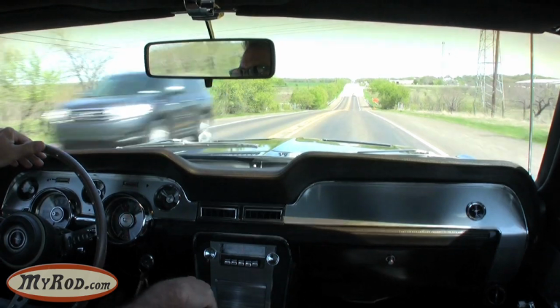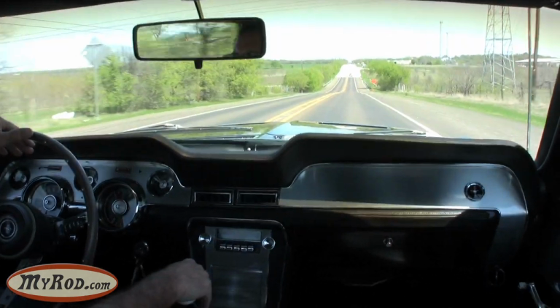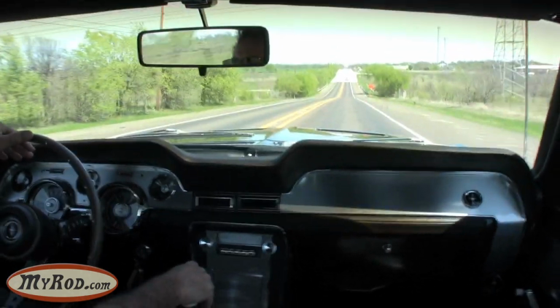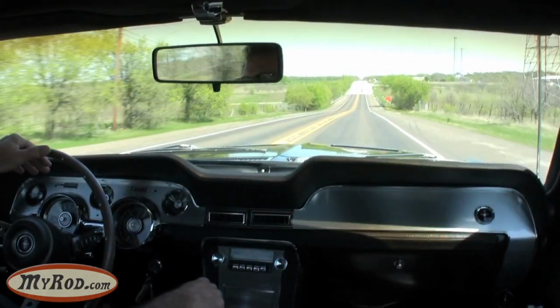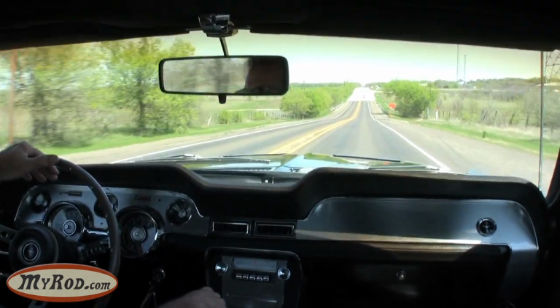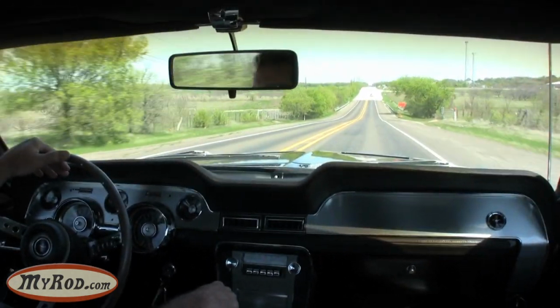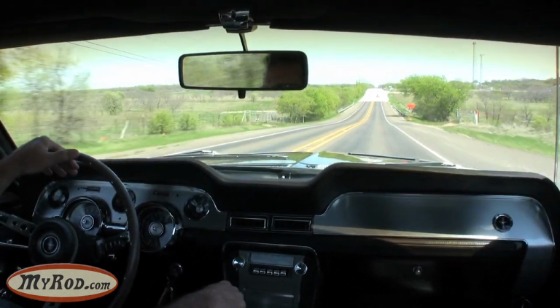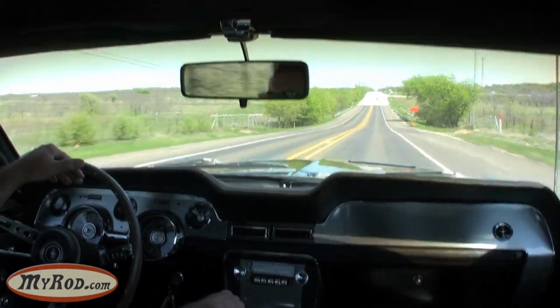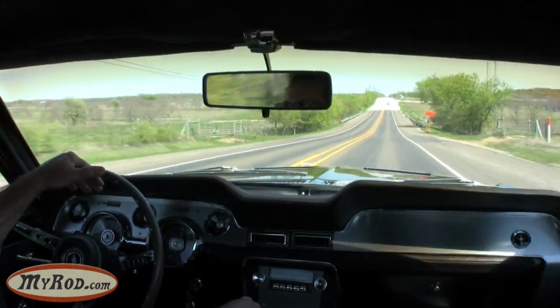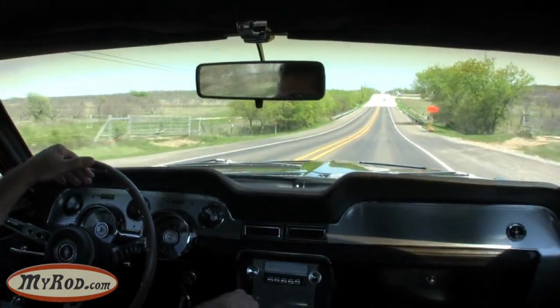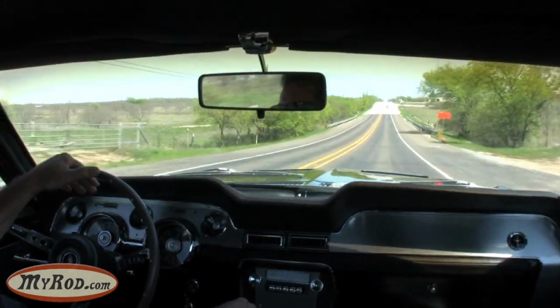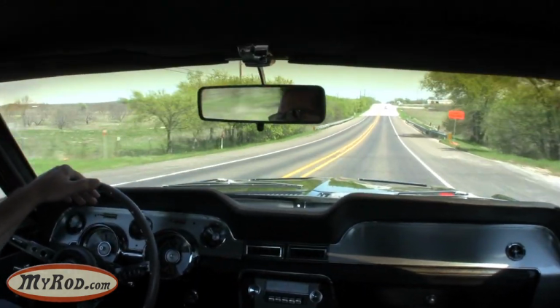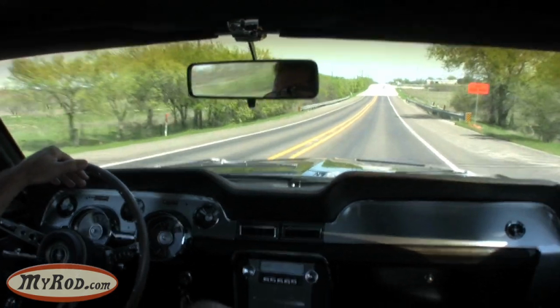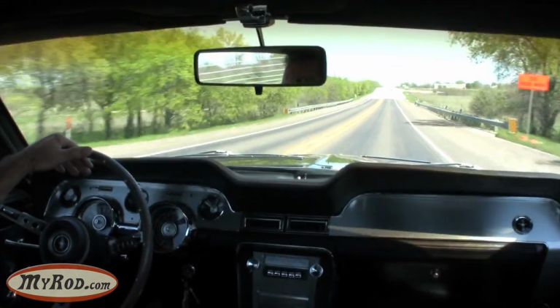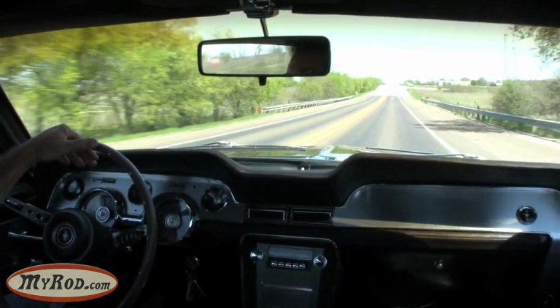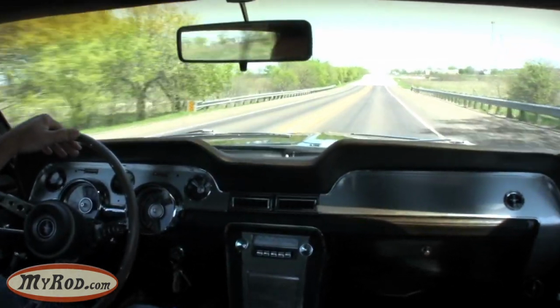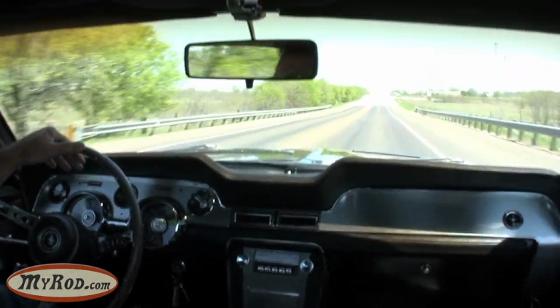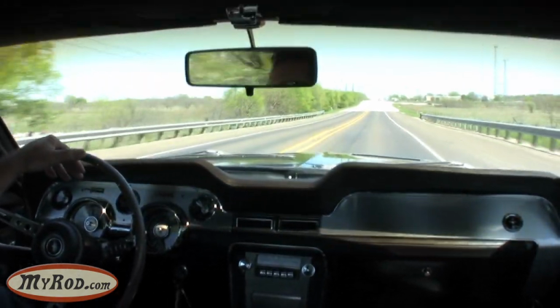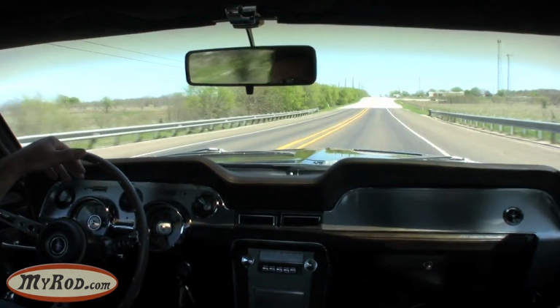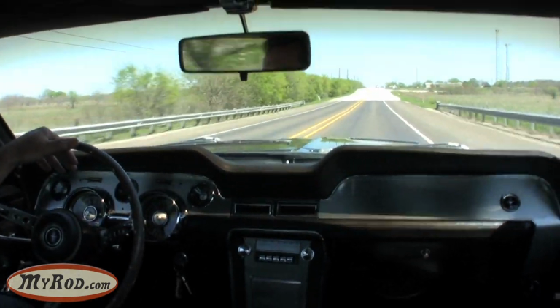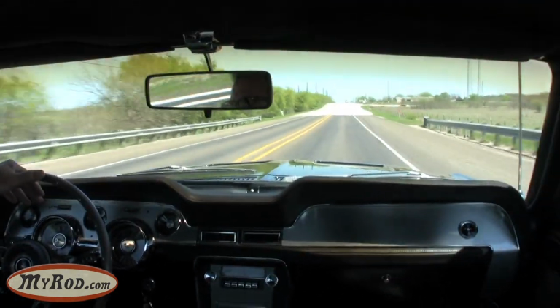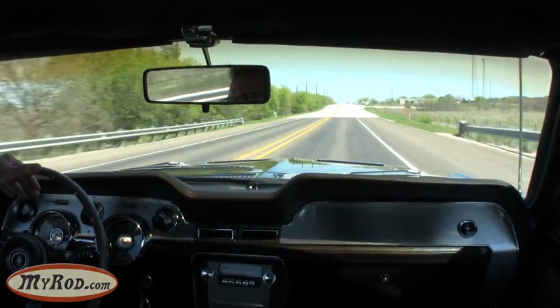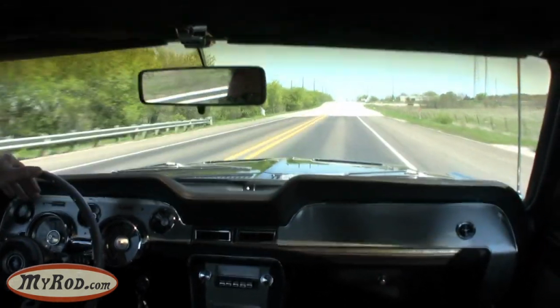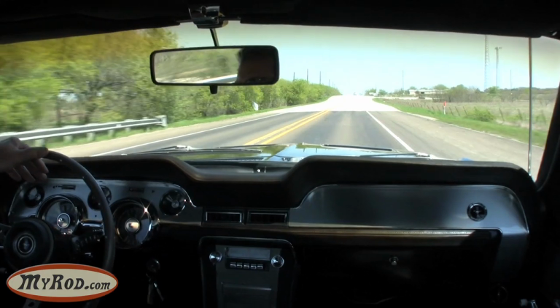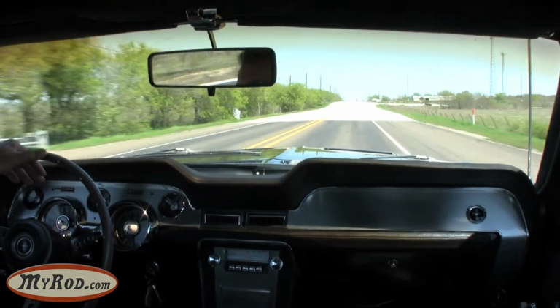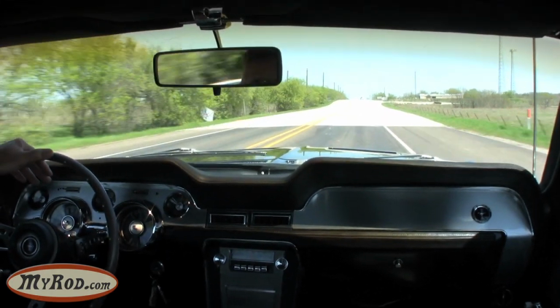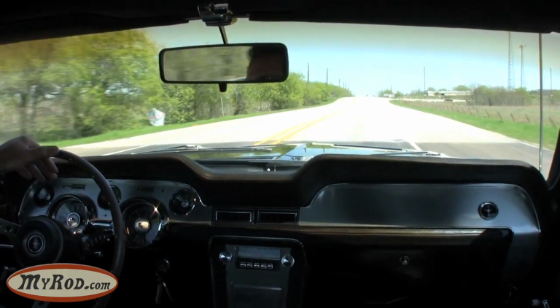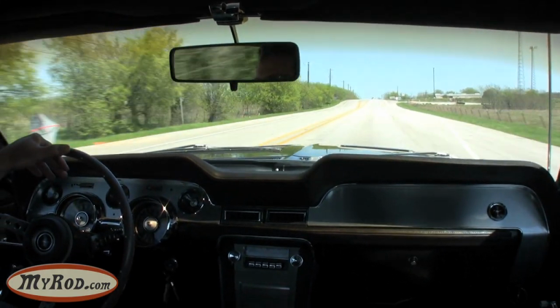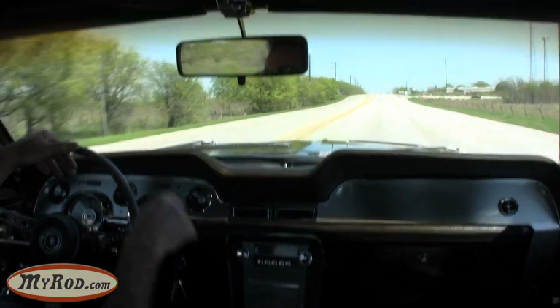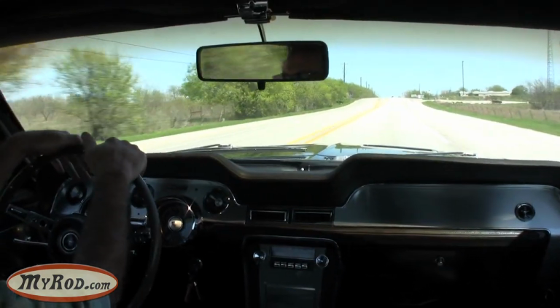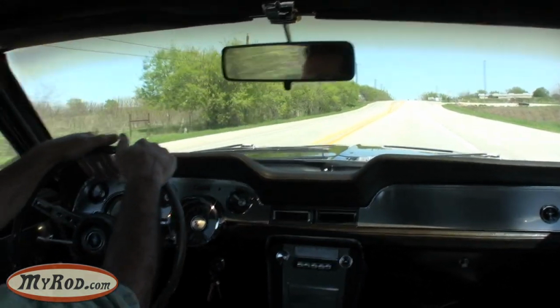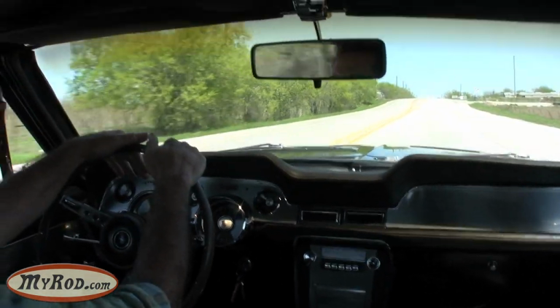Love the sound of this car. It's got a really nice exhaust system — it's all stainless steel. She's a cruiser.